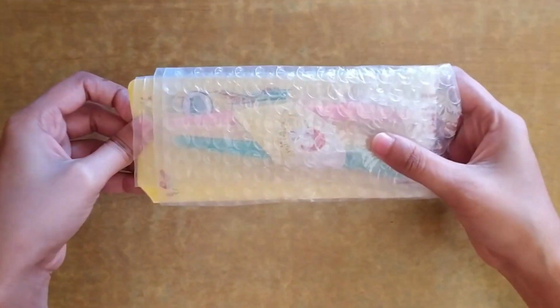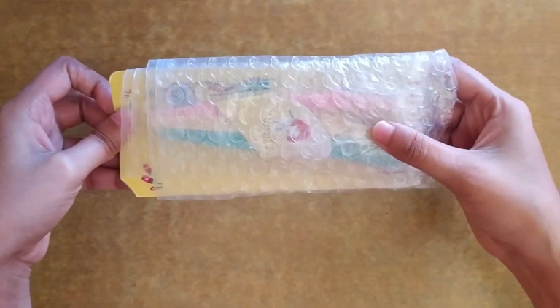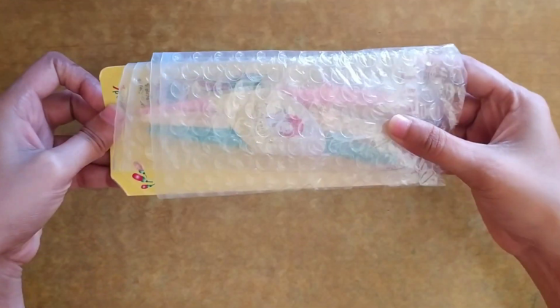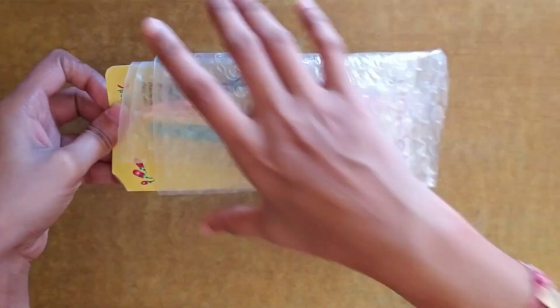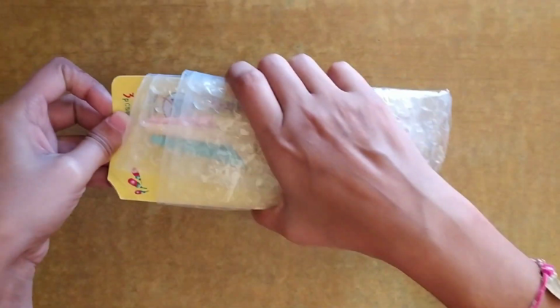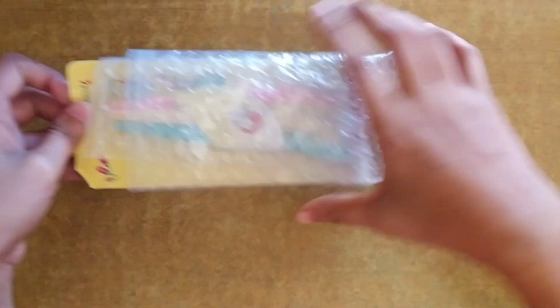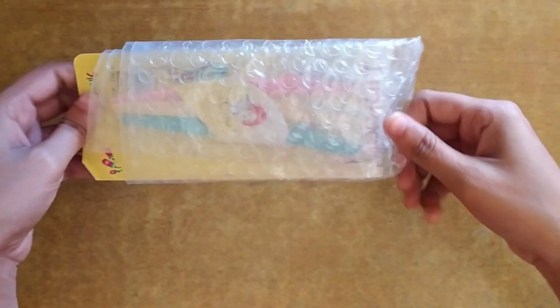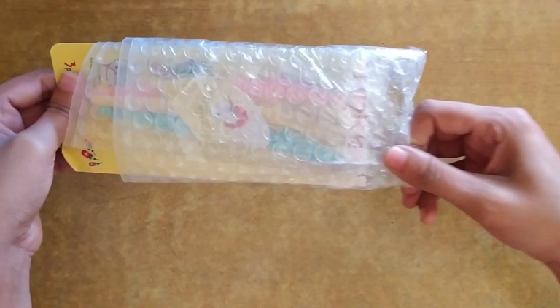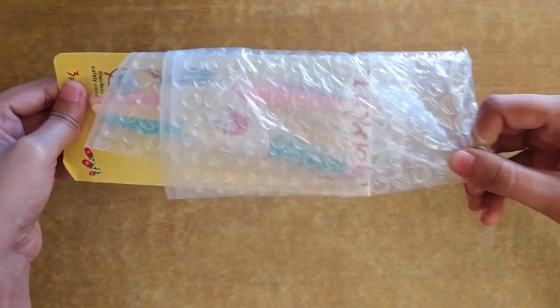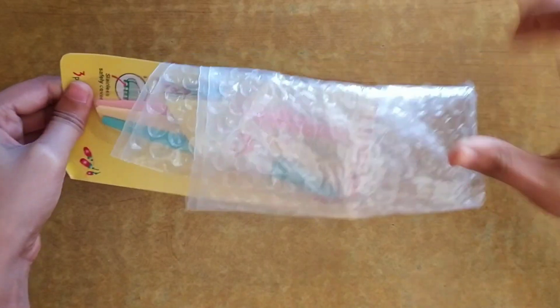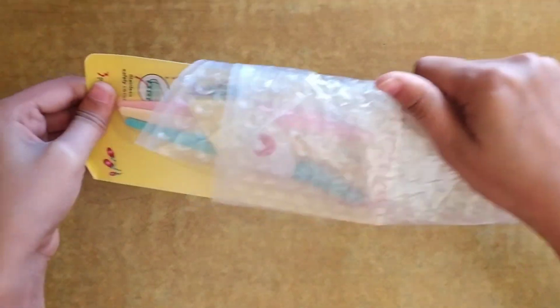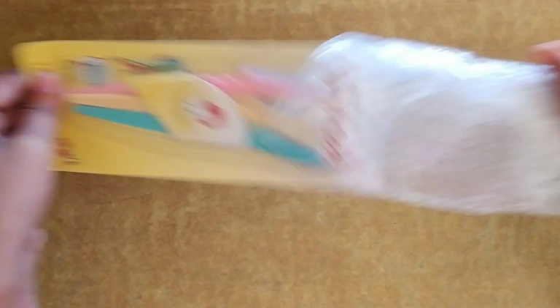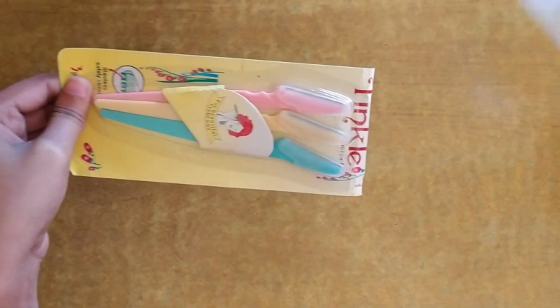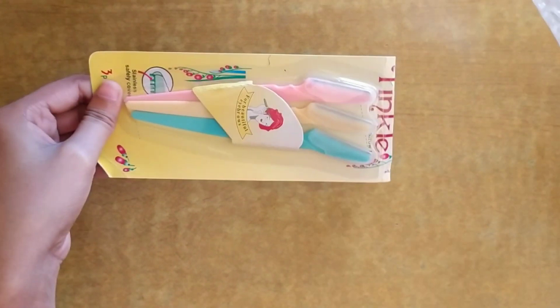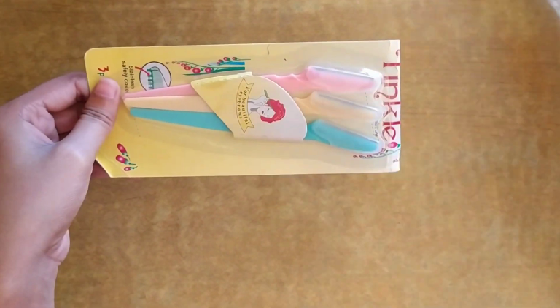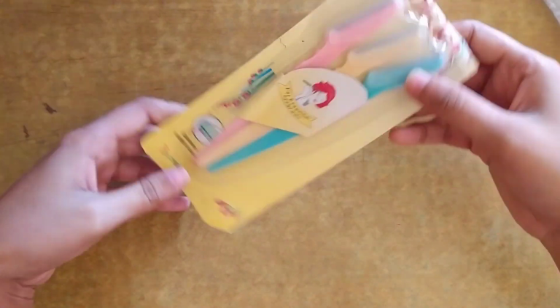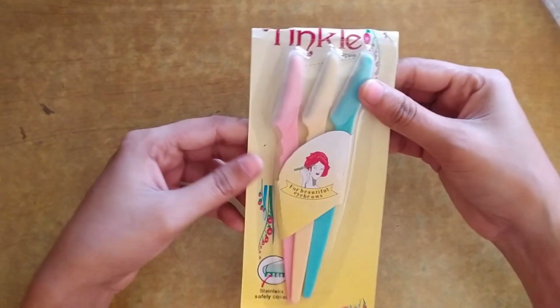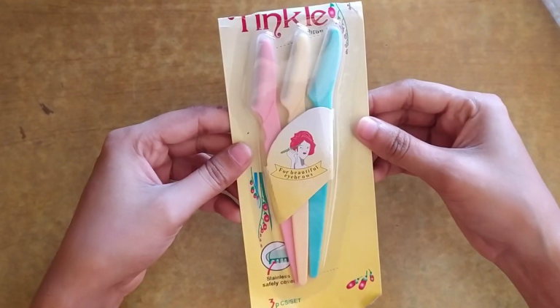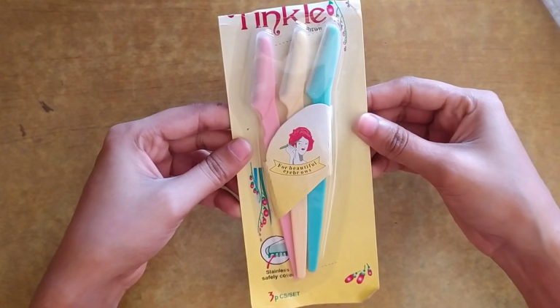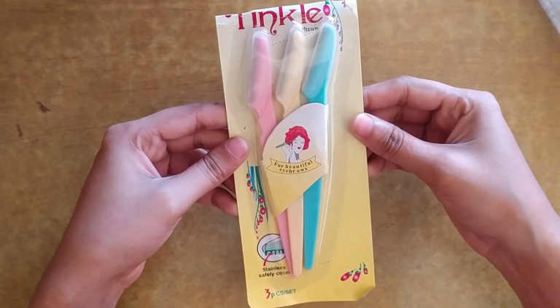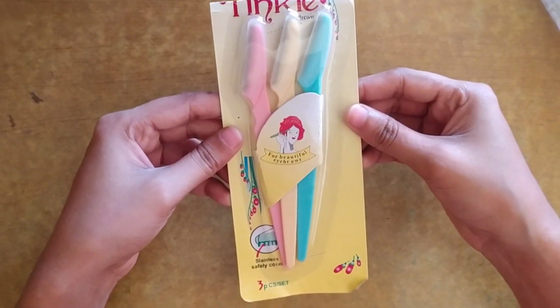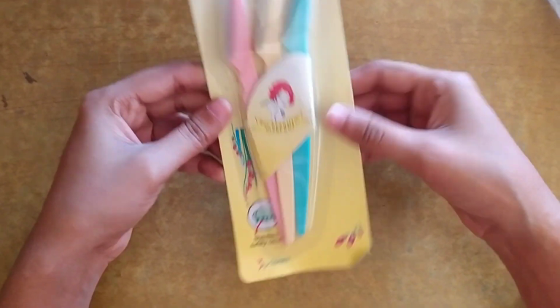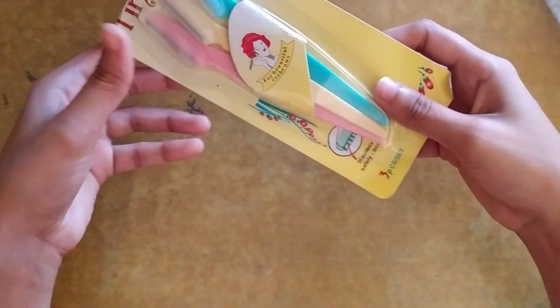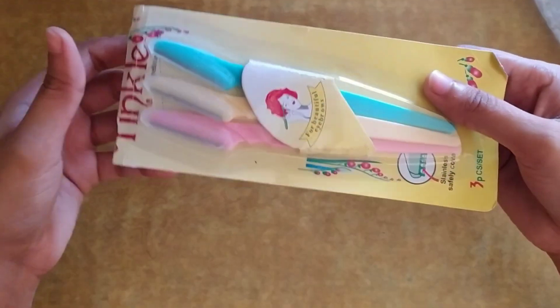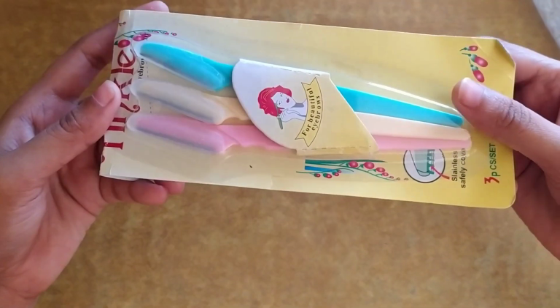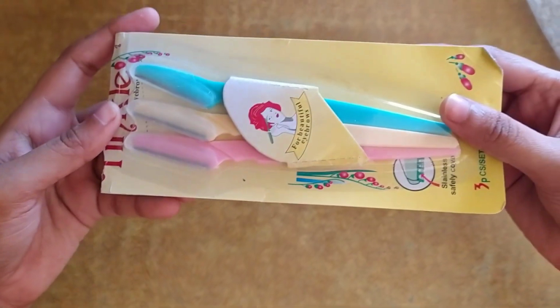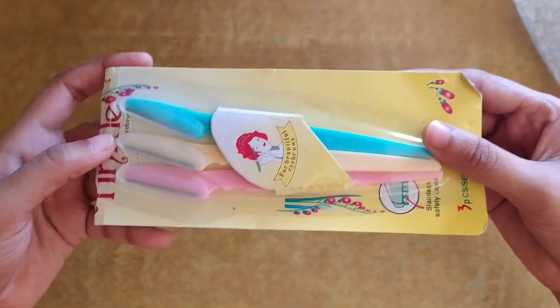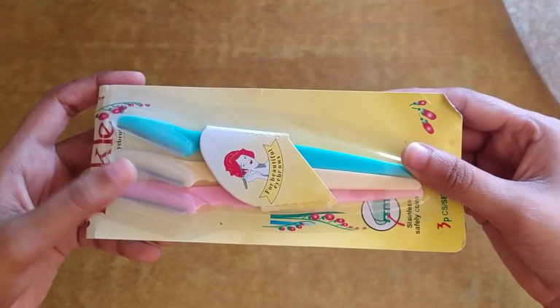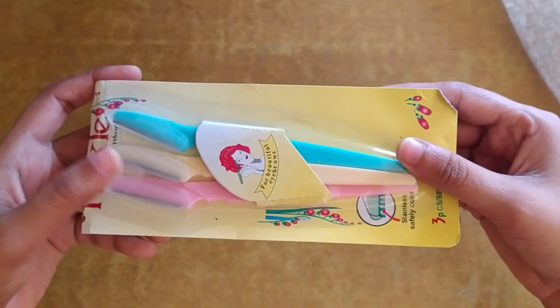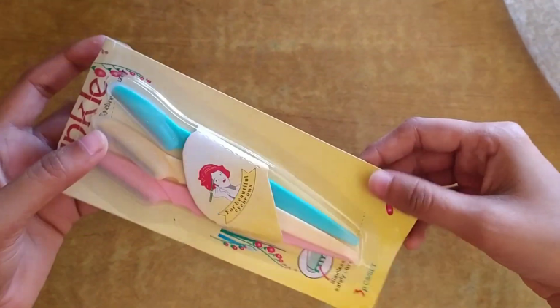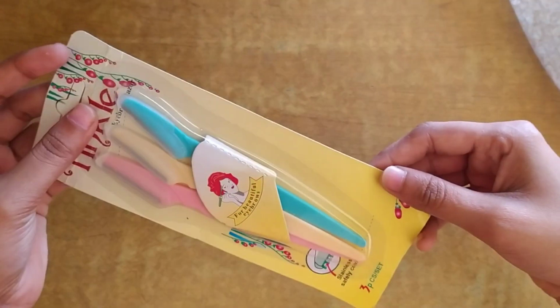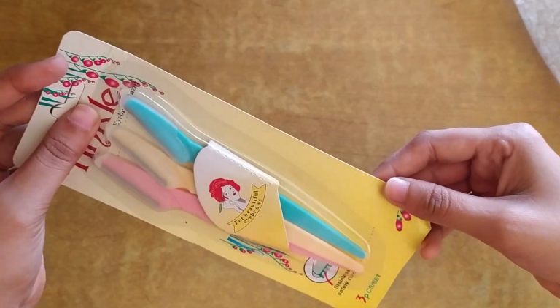Let's open the product. The packaging was good as you can see. It looks the same as shown in the figure.